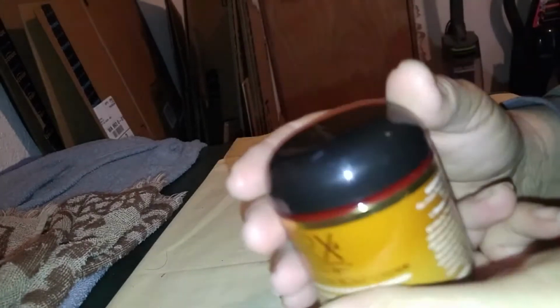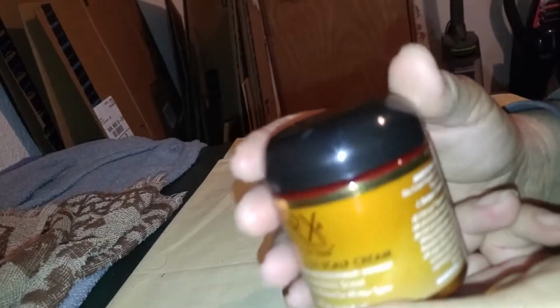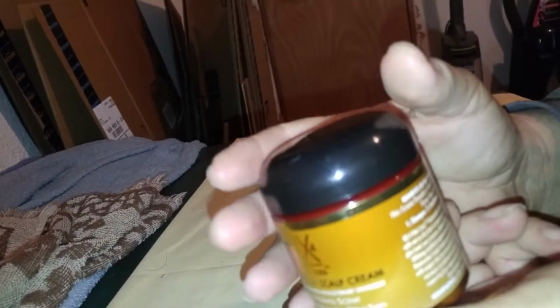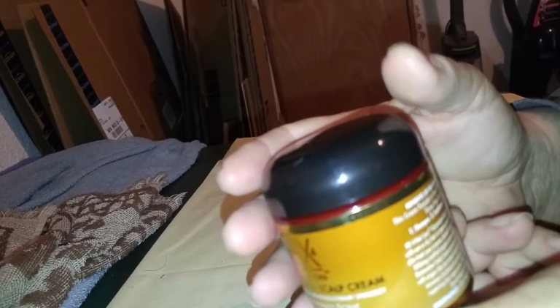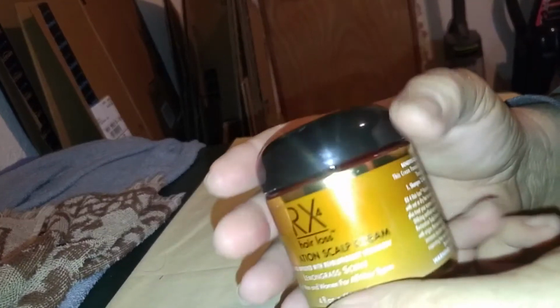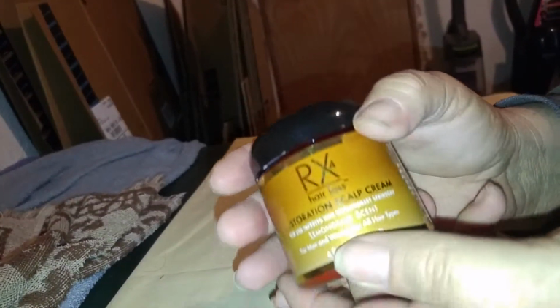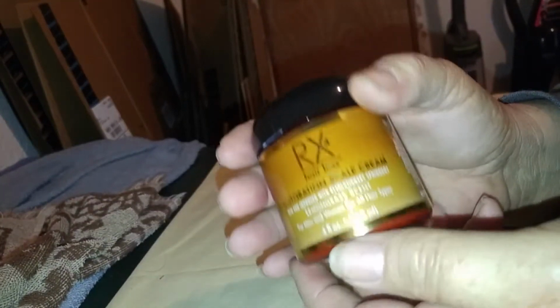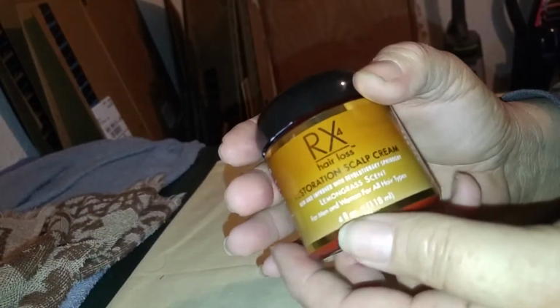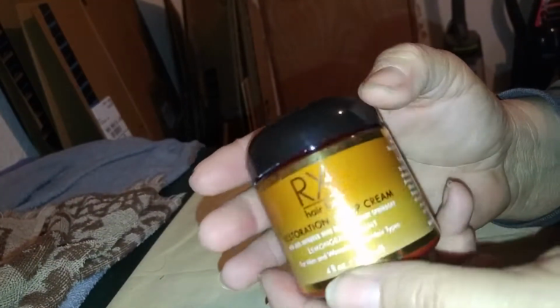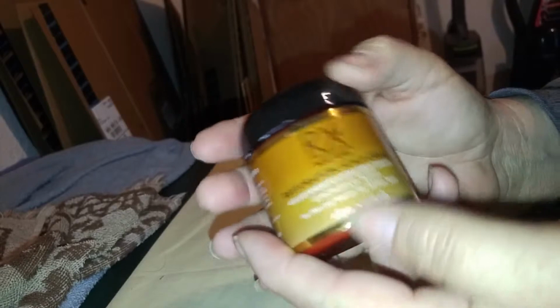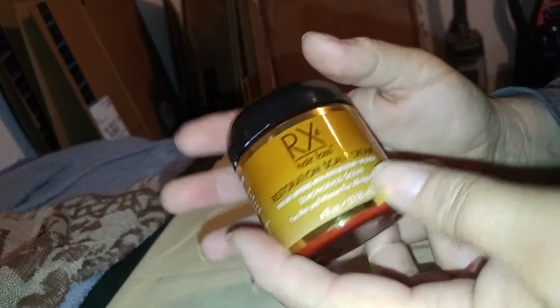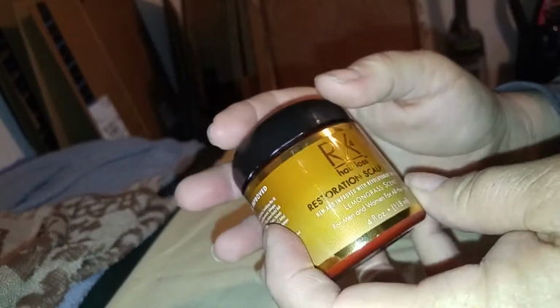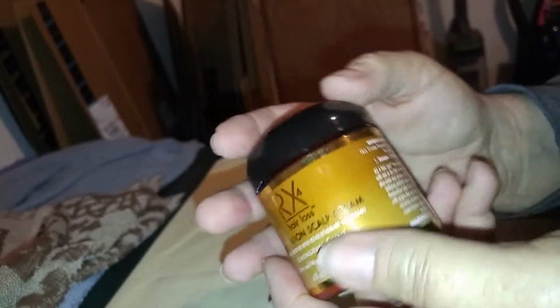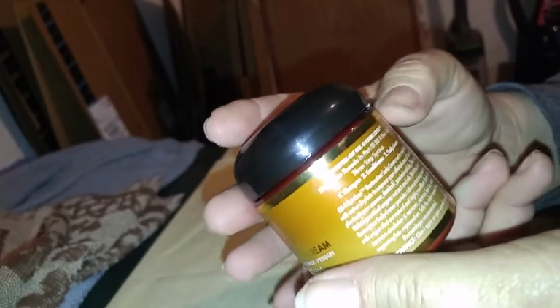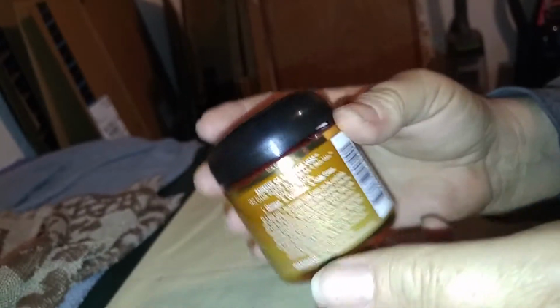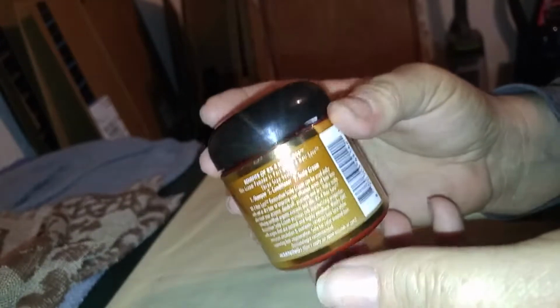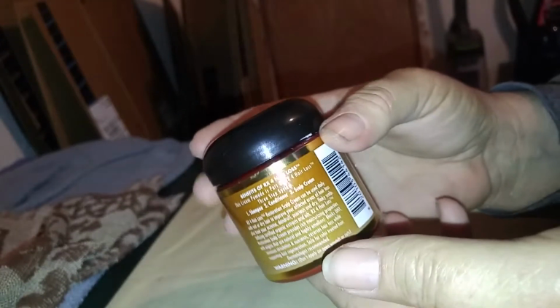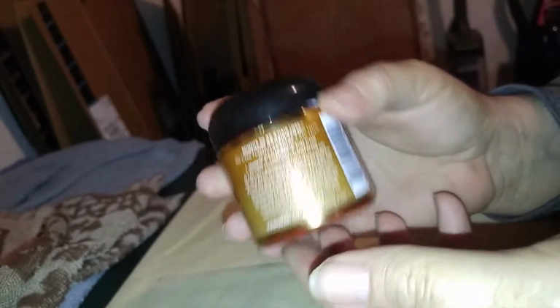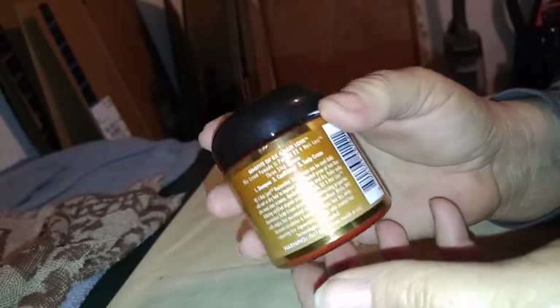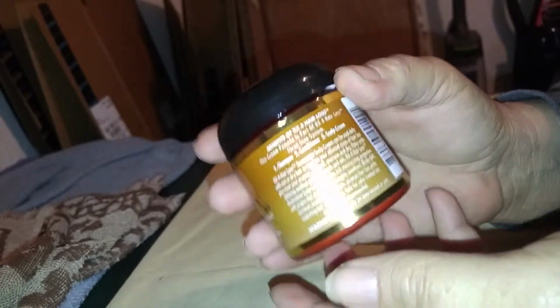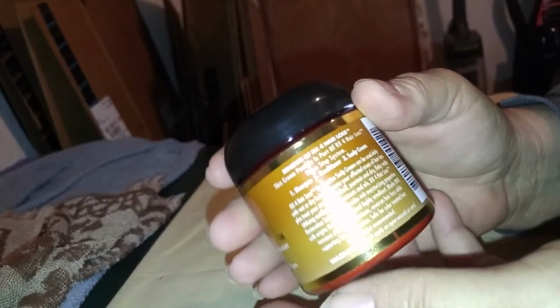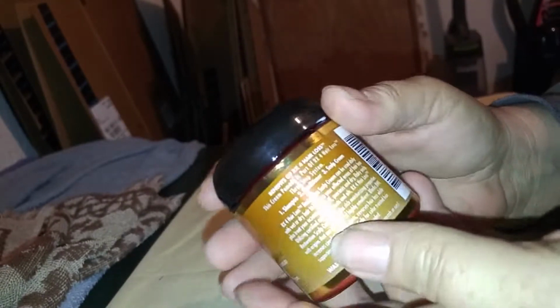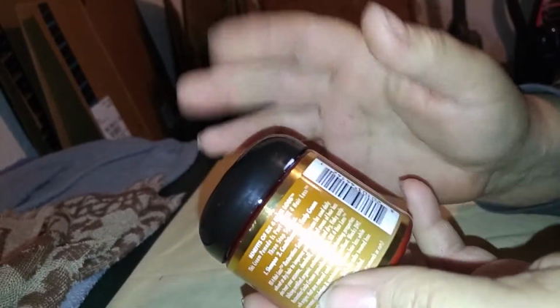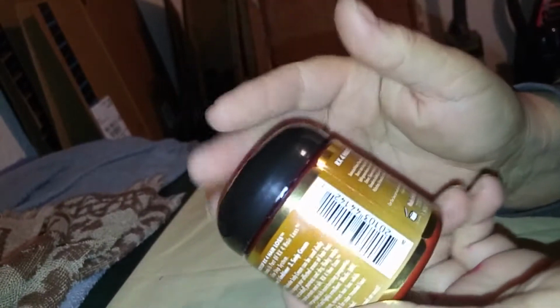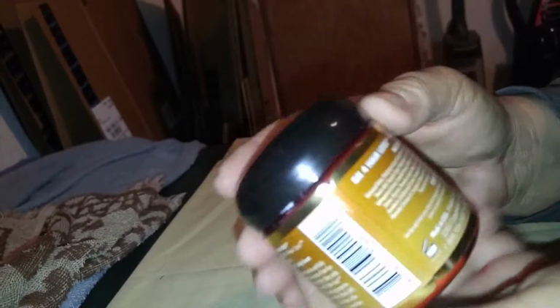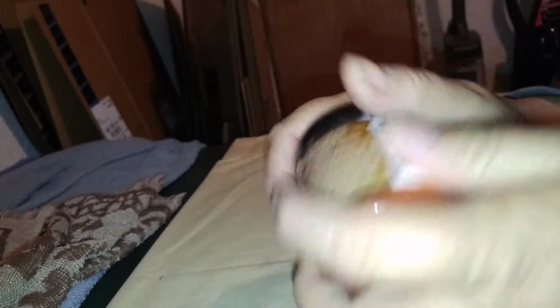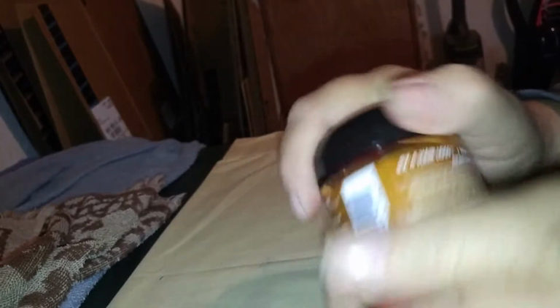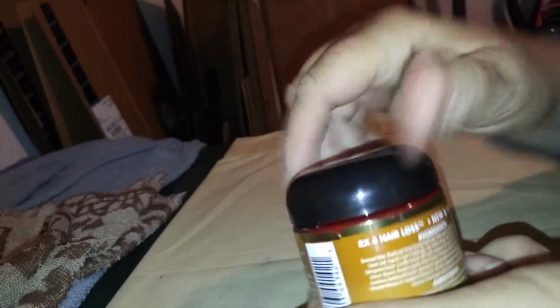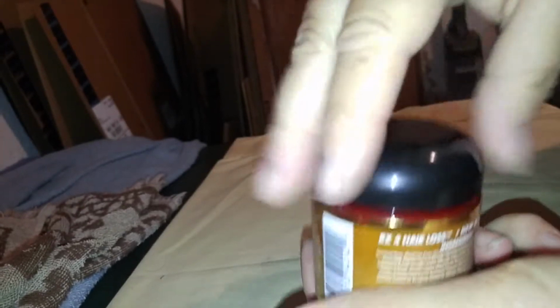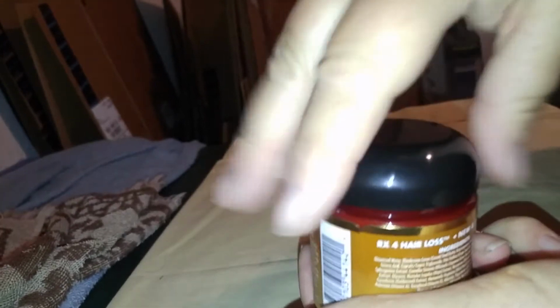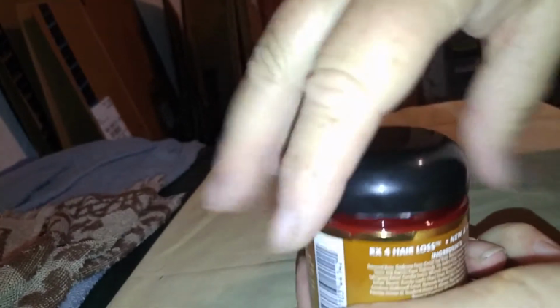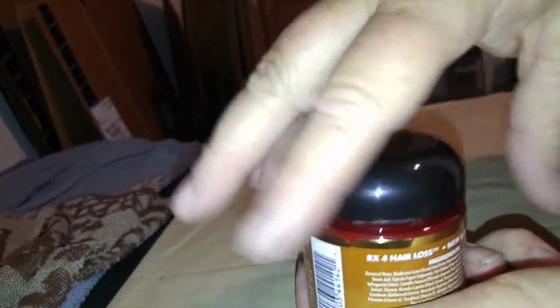Of course, you want to wash your hair with the shampoo, put in your conditioner, and then at night, on either wet or dry hair, massage some of this into your scalp.